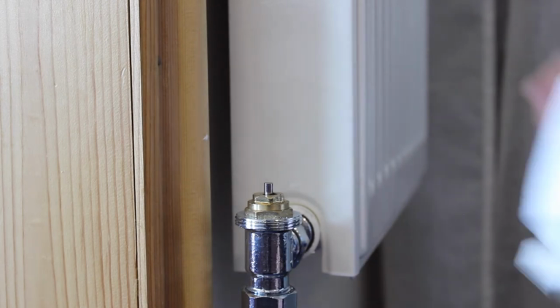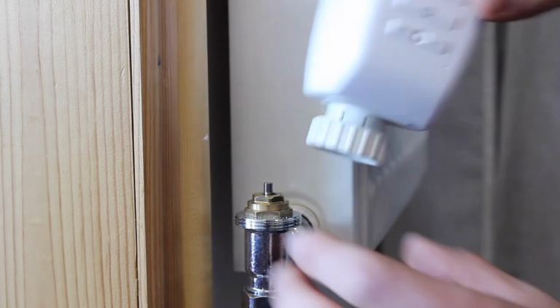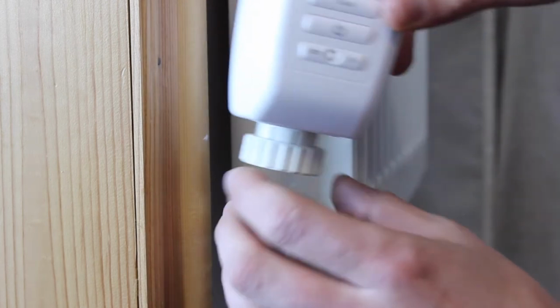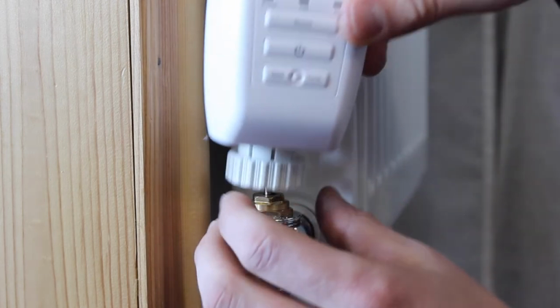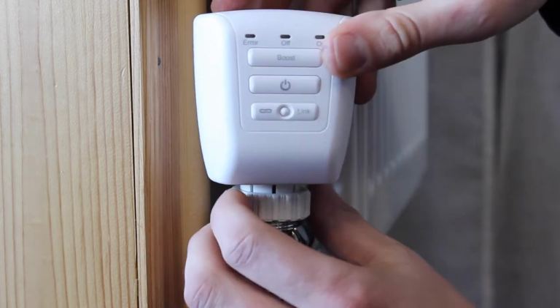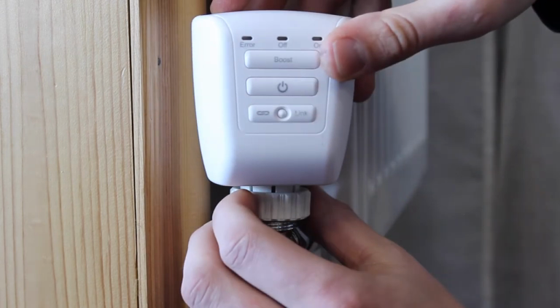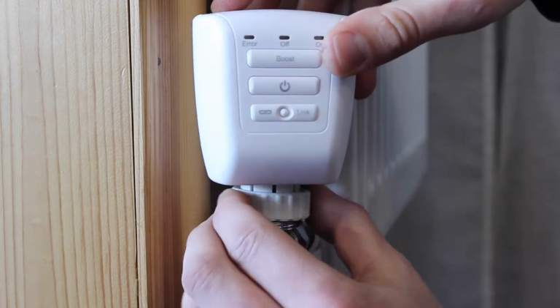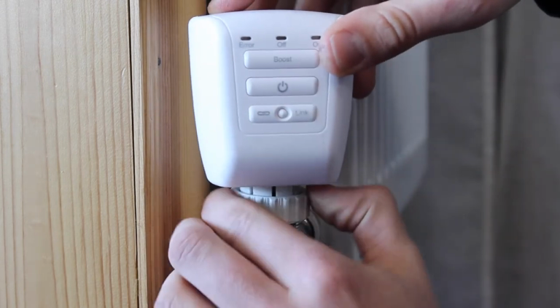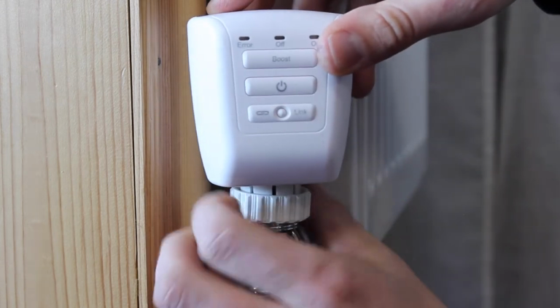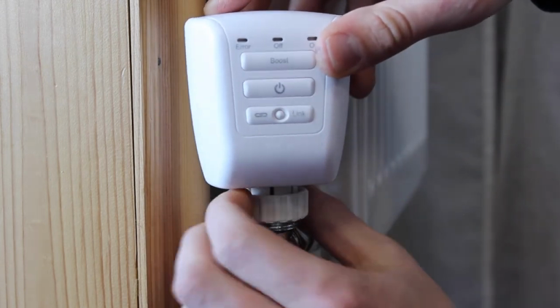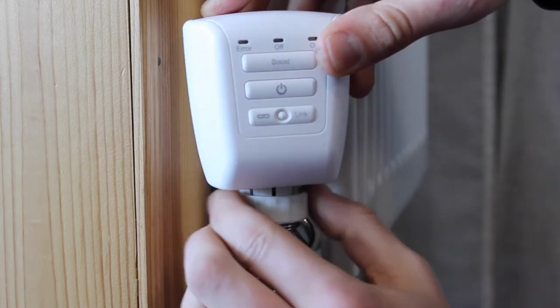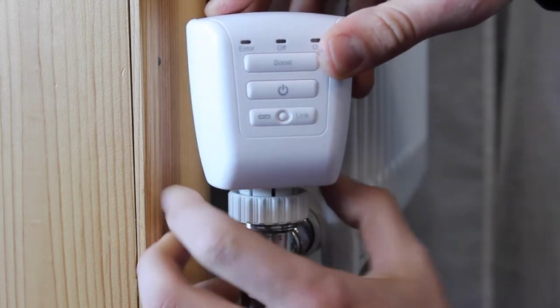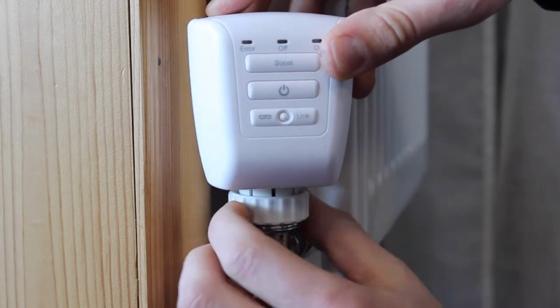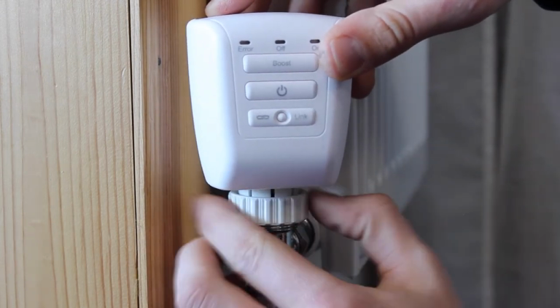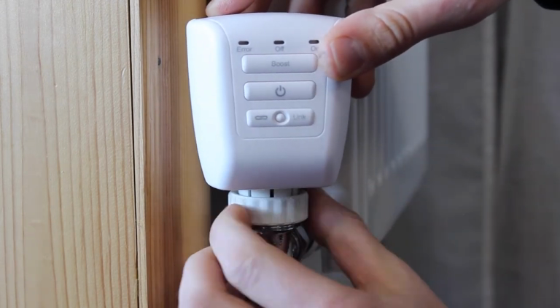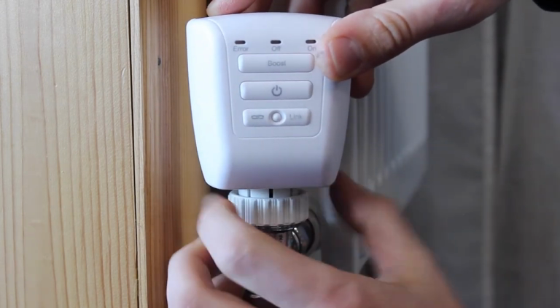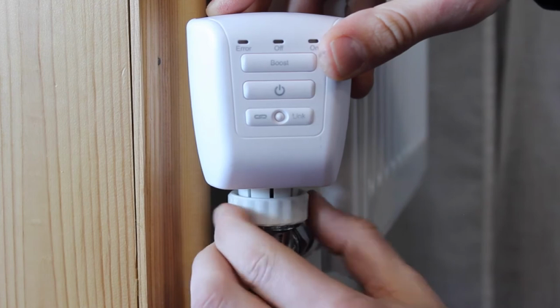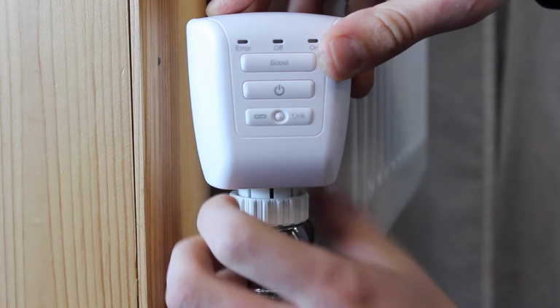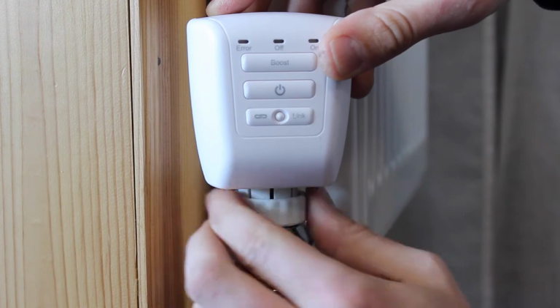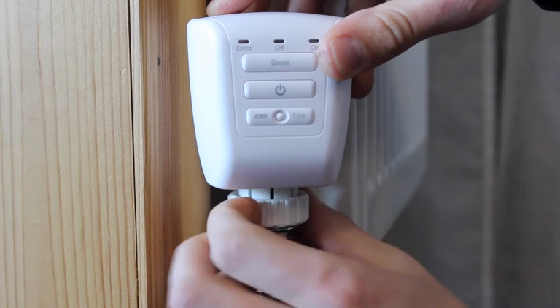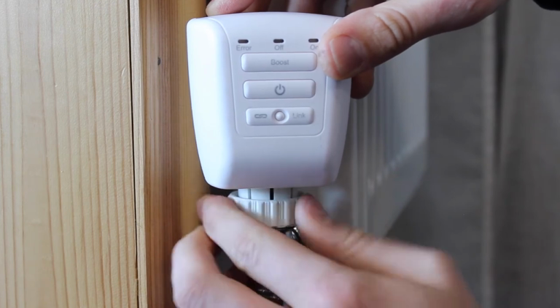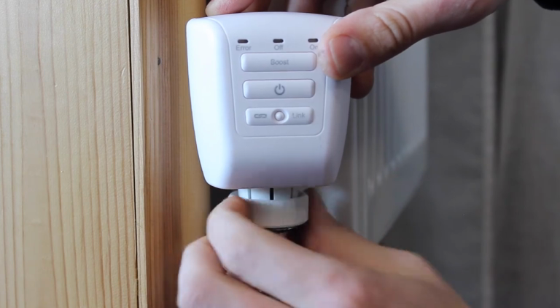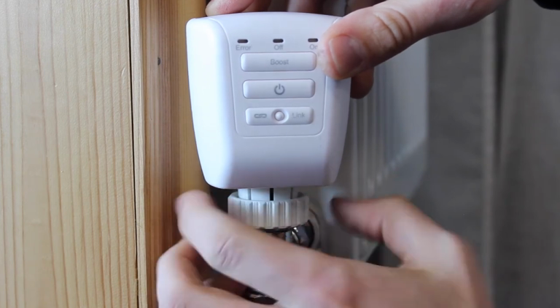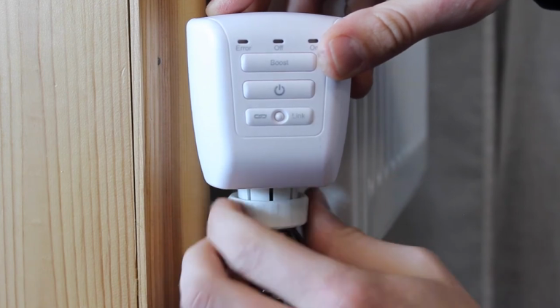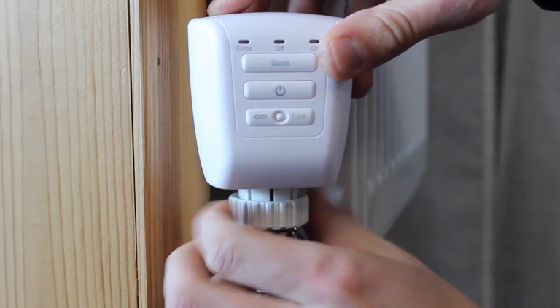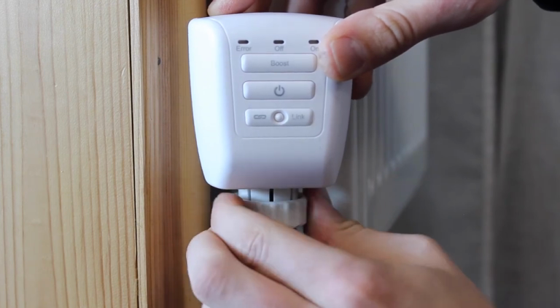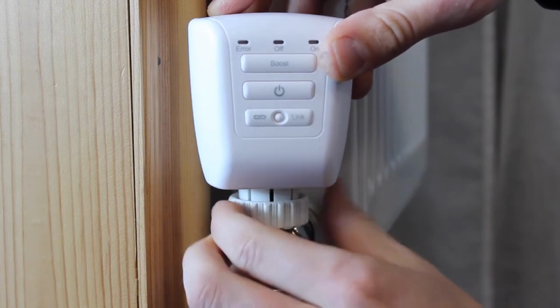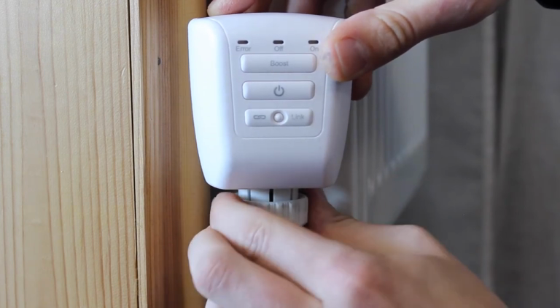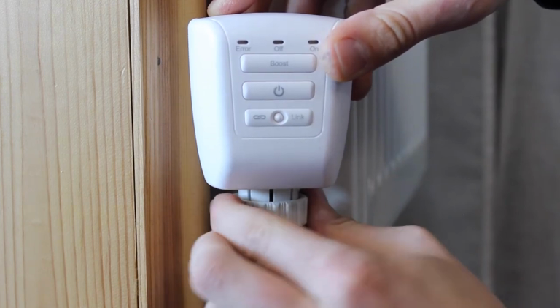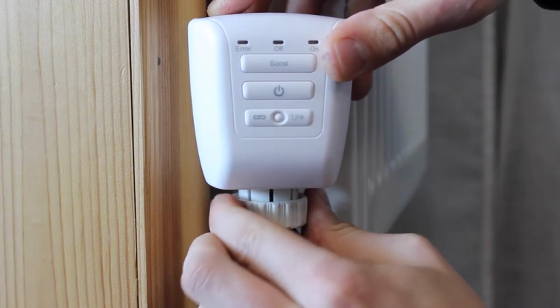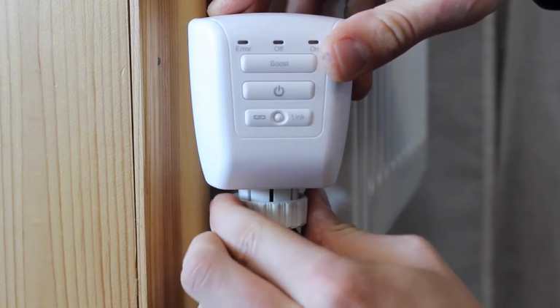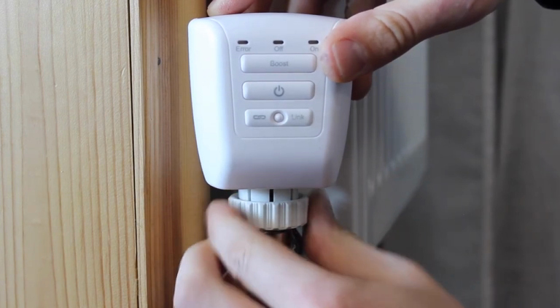The LightWave RF TRV can now be screwed on. This only needs to be finger tight, and it is important not to over-tighten the valve head.